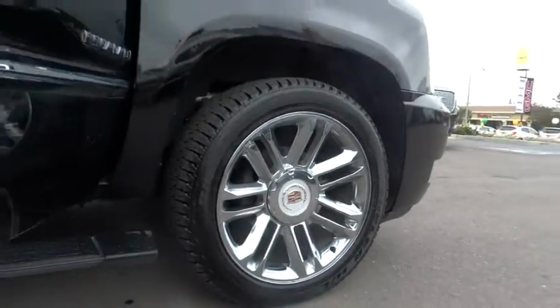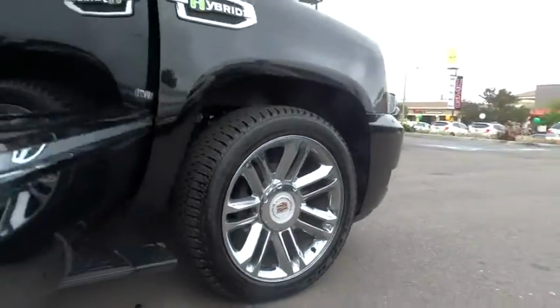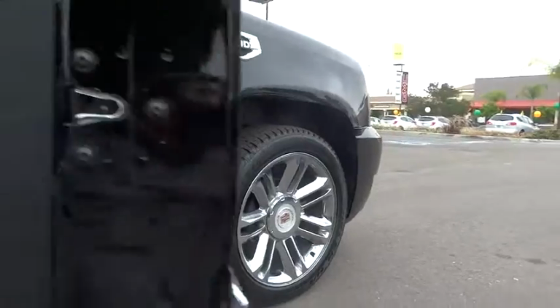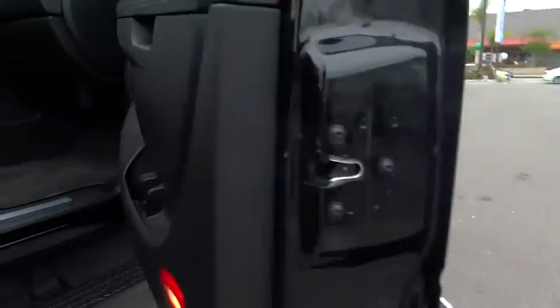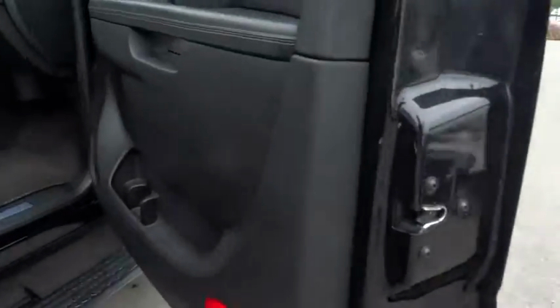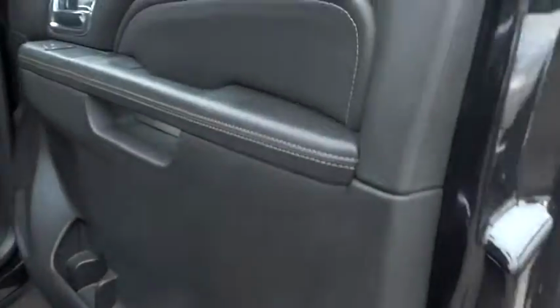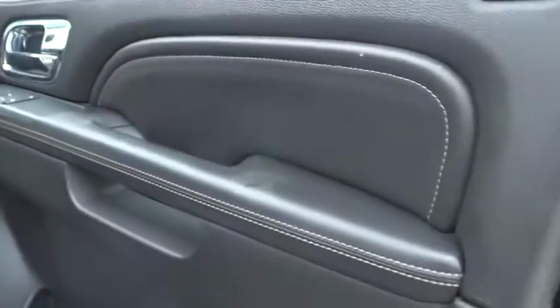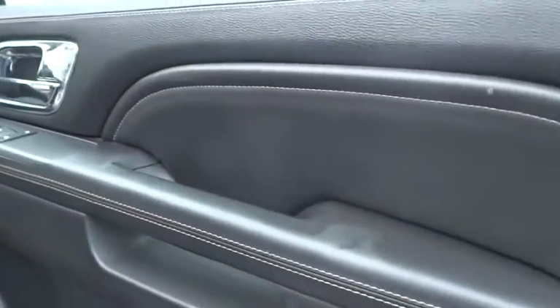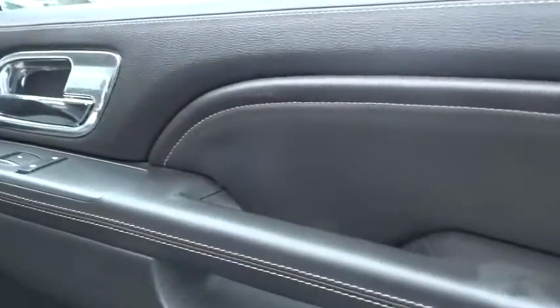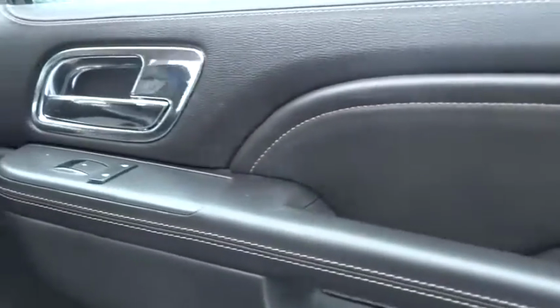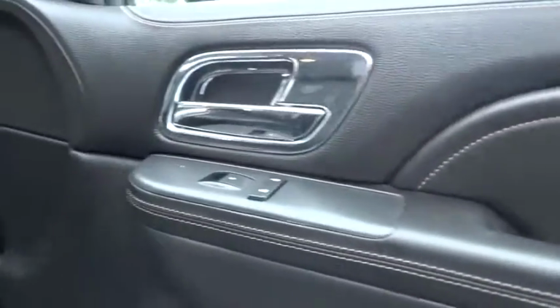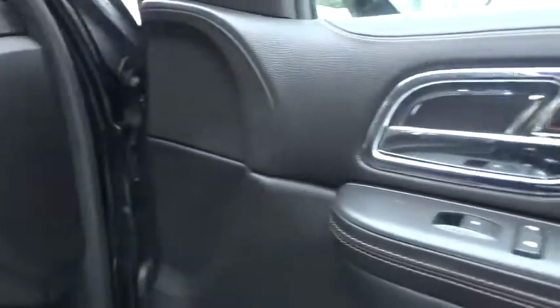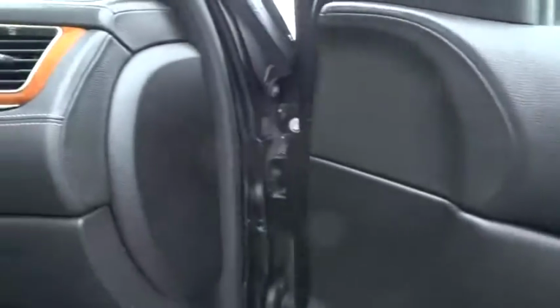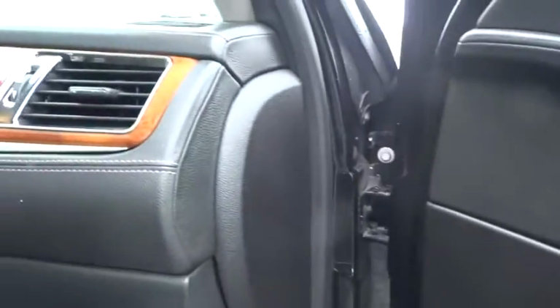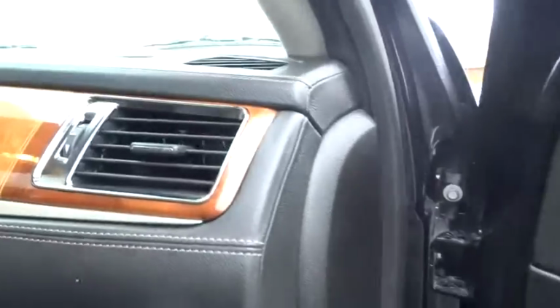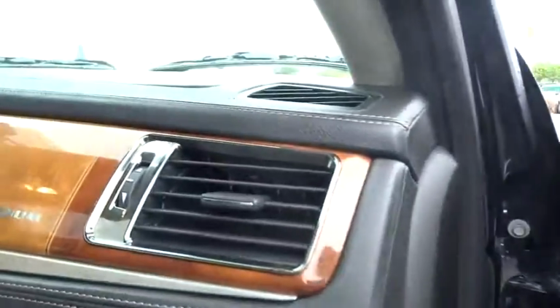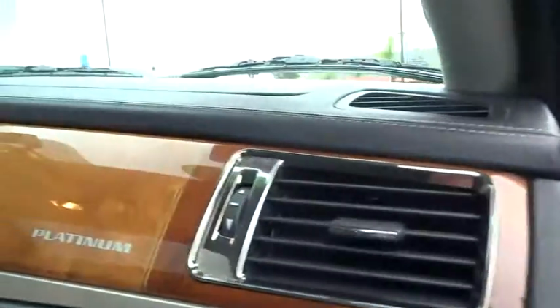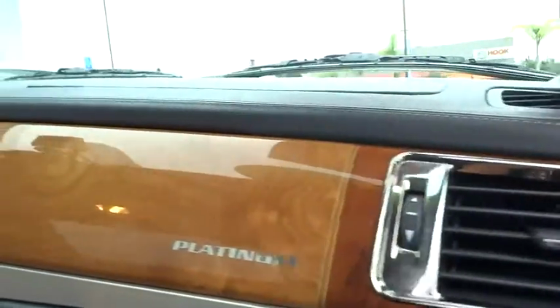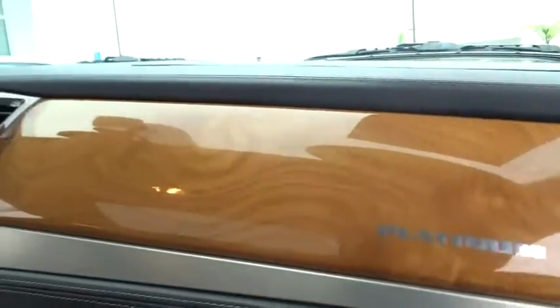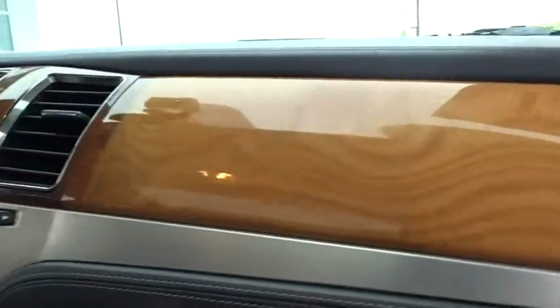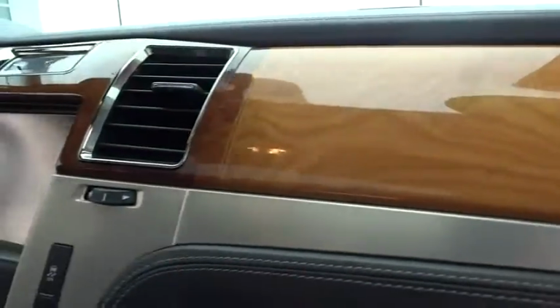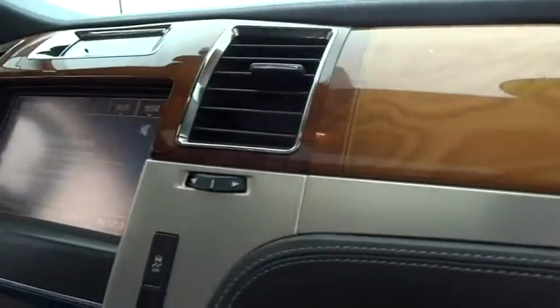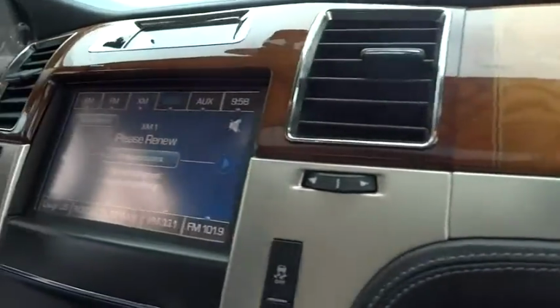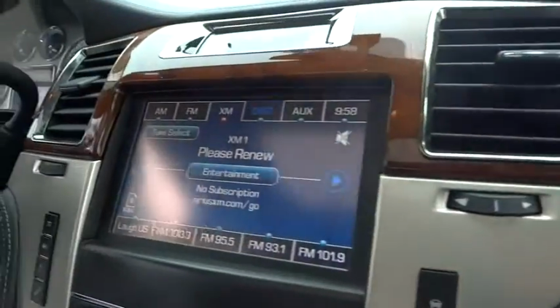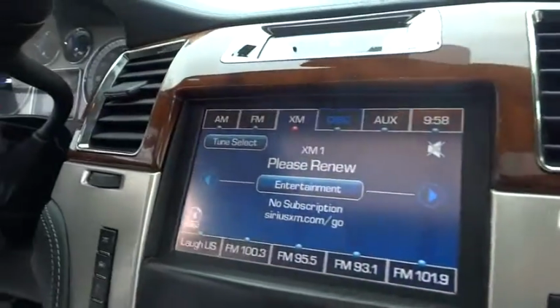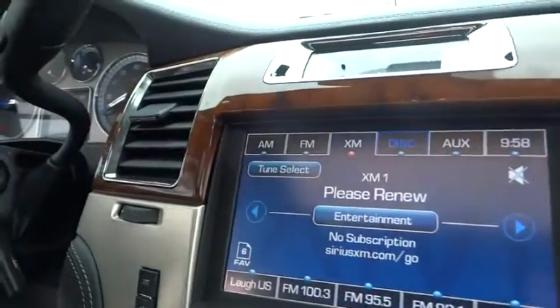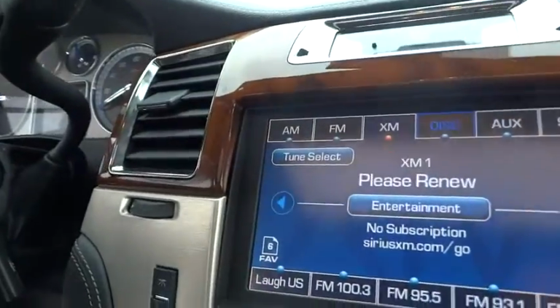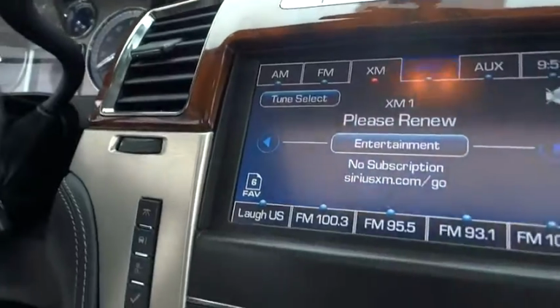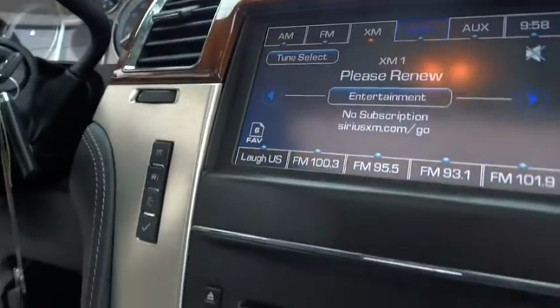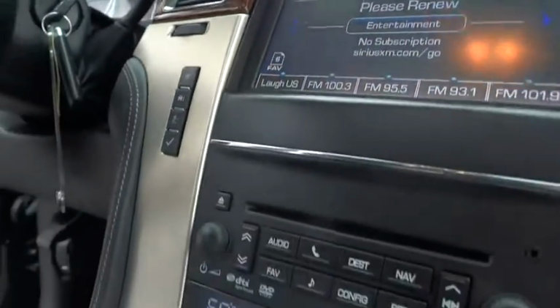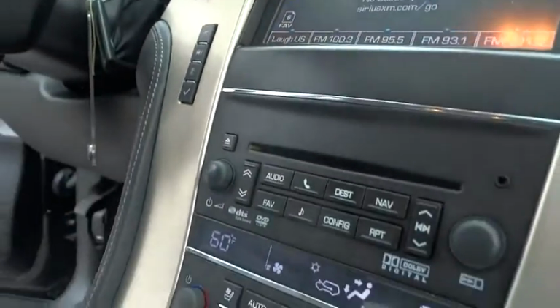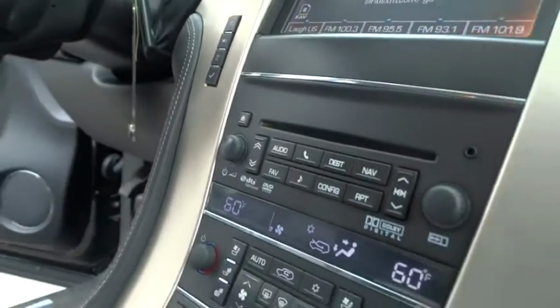Traction control, keyless entry, stability control, navigation system, power passenger seat, remote engine start, steering wheel audio control, power liftgate, backup camera, tow hitch, anti-lock braking system.